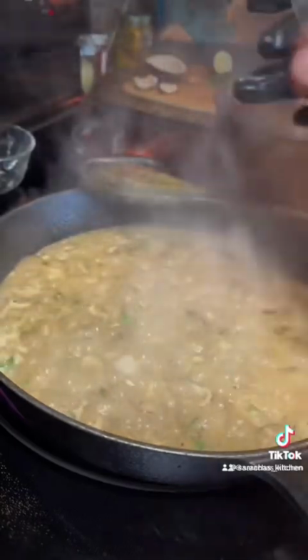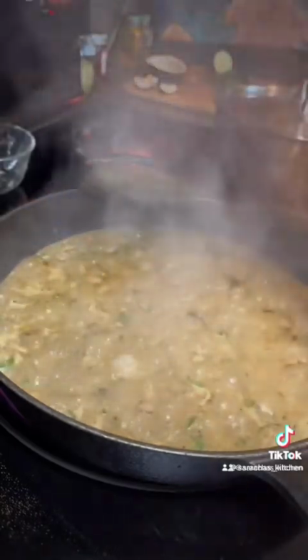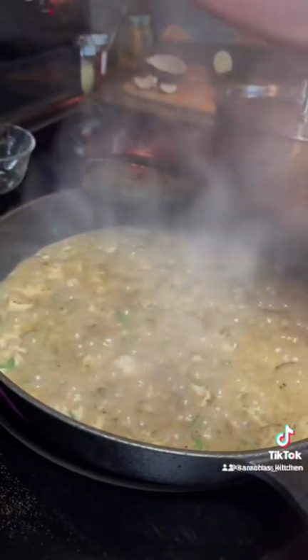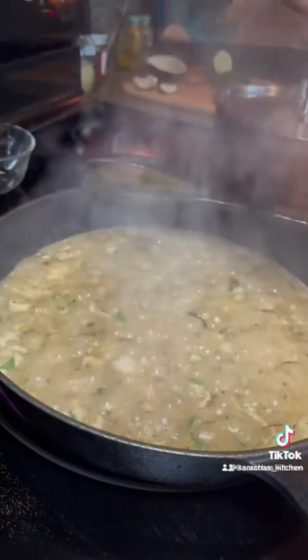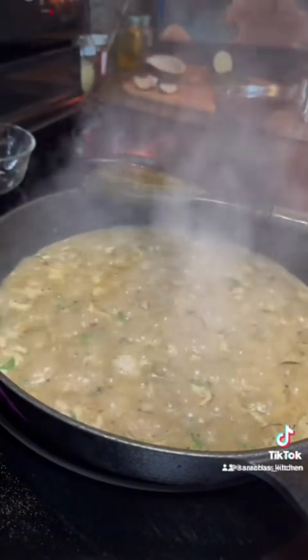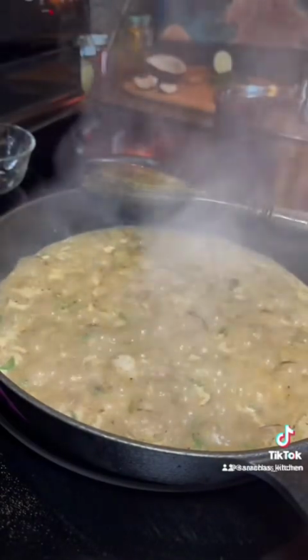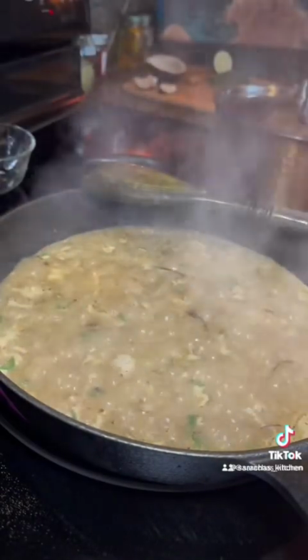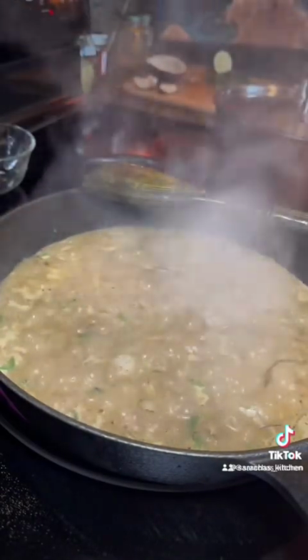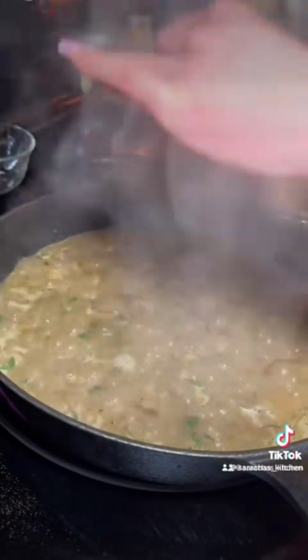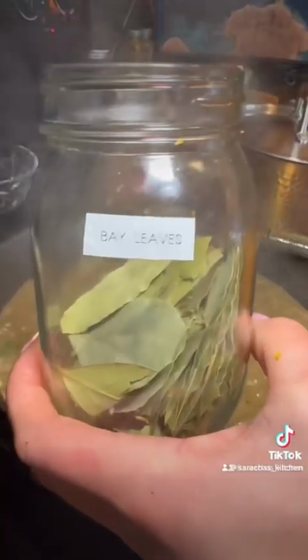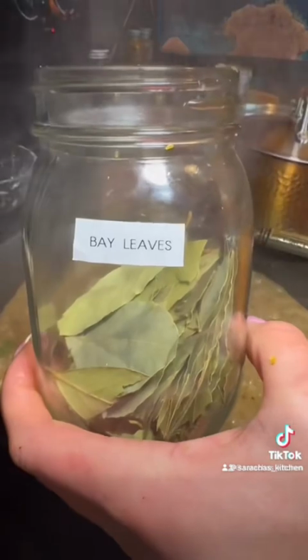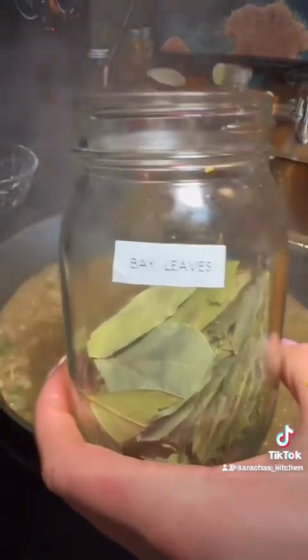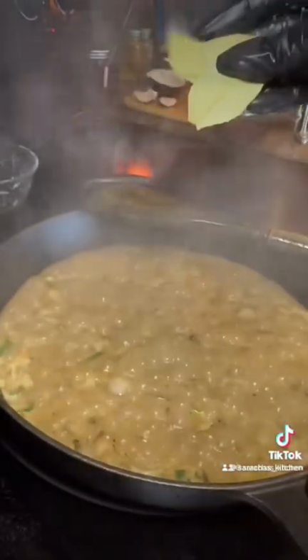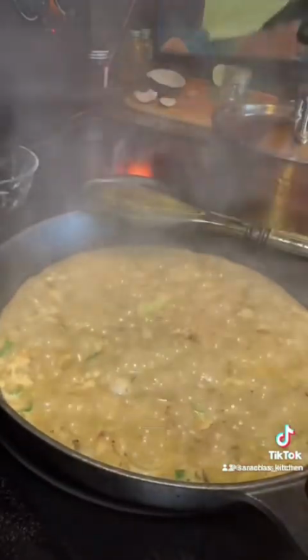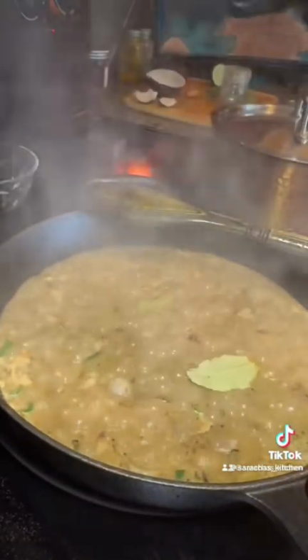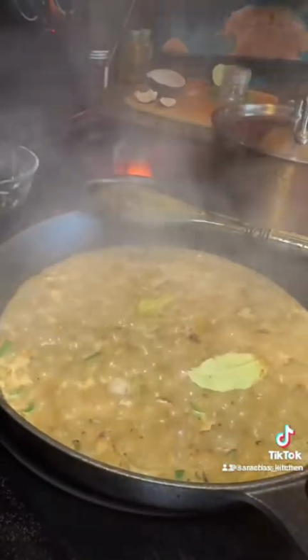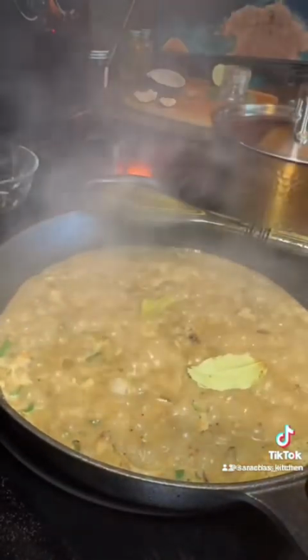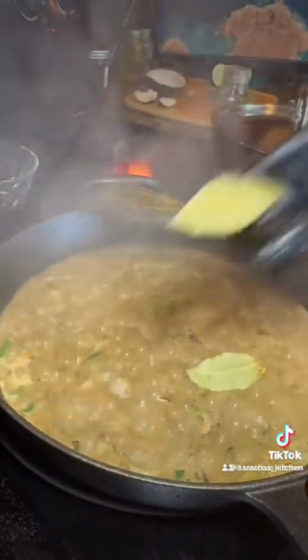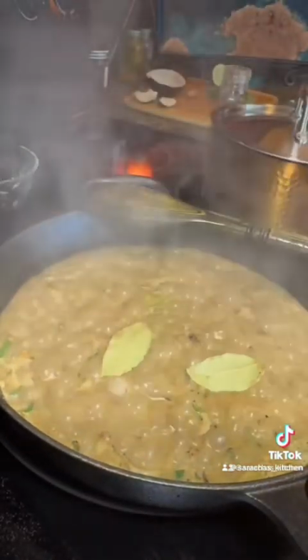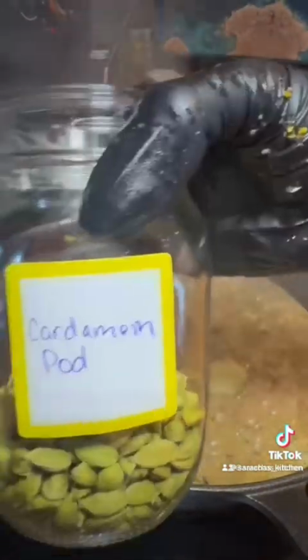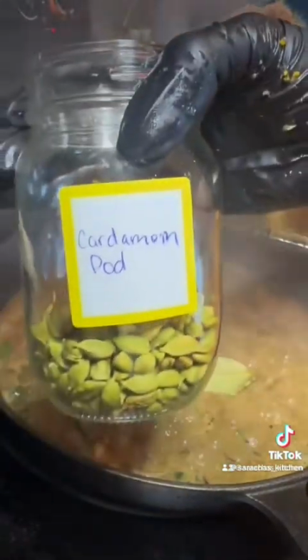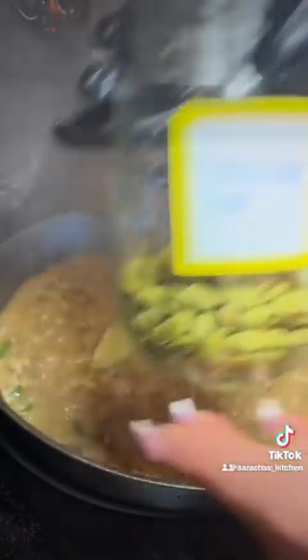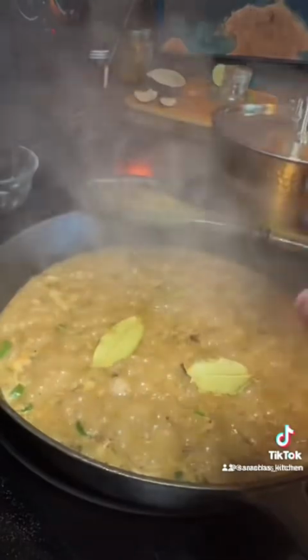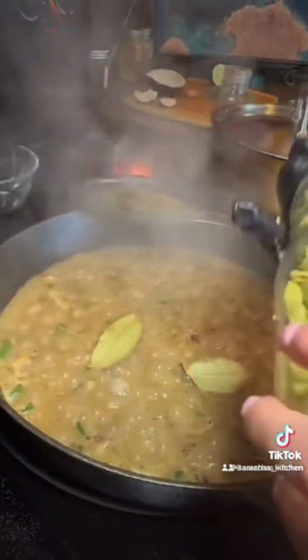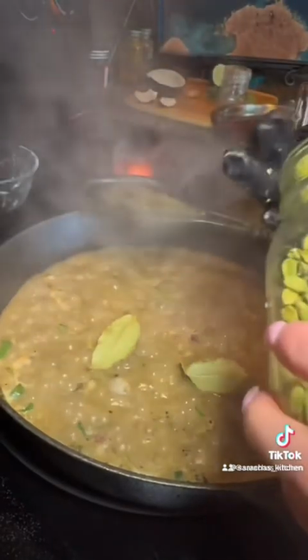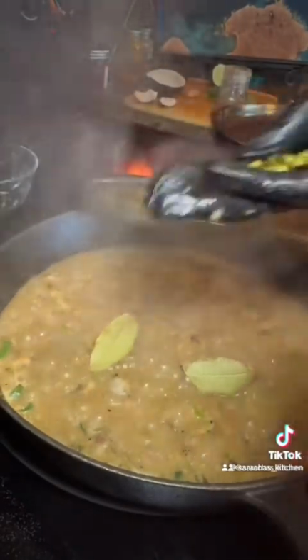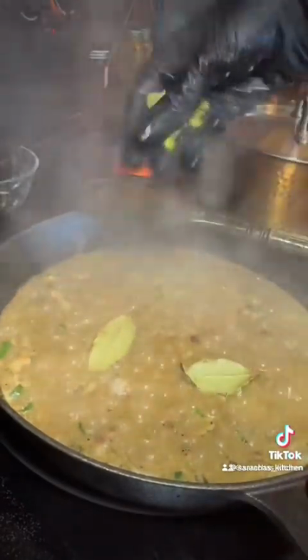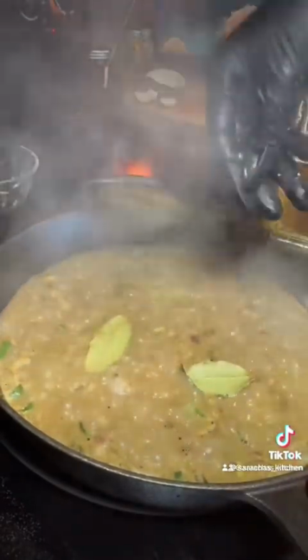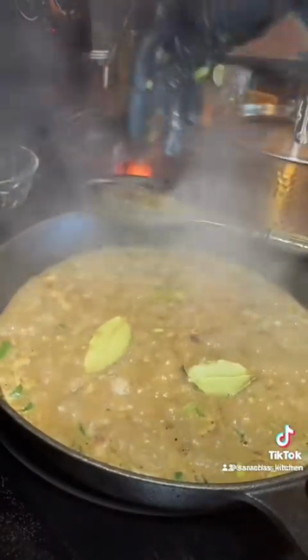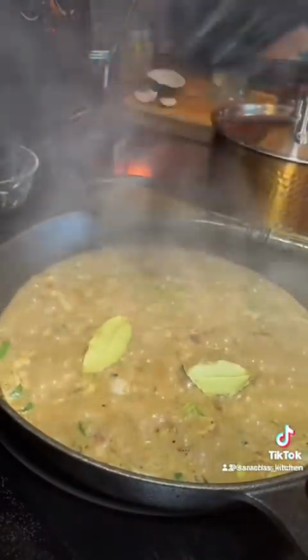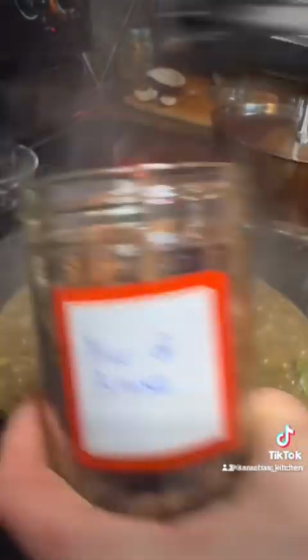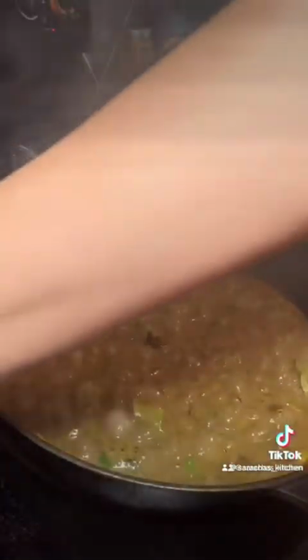Then add some salt — some quality salt. I've got some gray salt that a friend gave me, so good. Some peppercorn, then I'm adding some bay leaves, some cardamom pods, and some star anise.